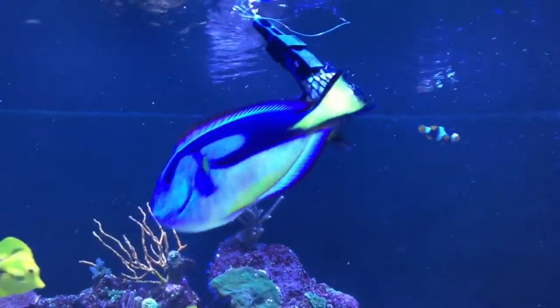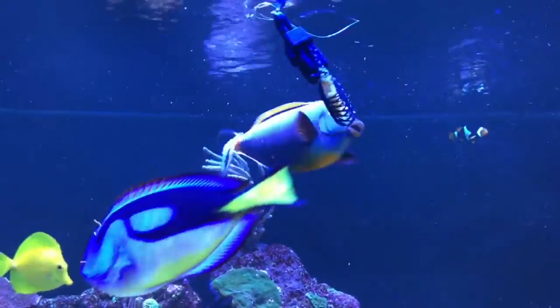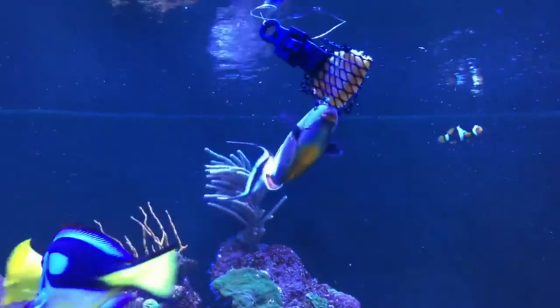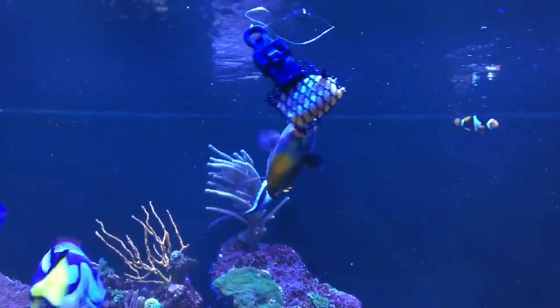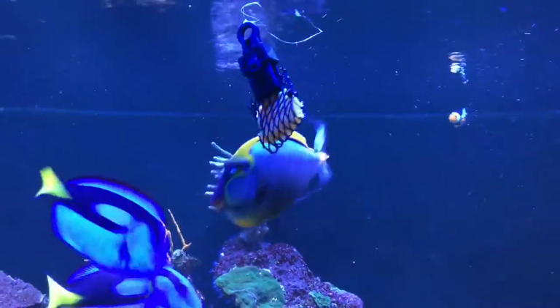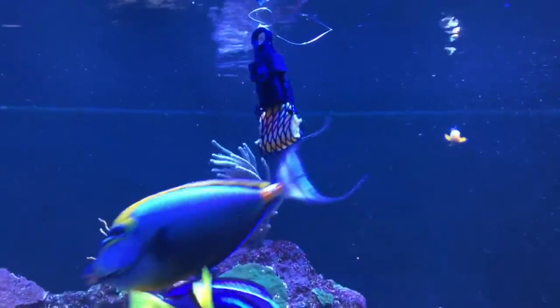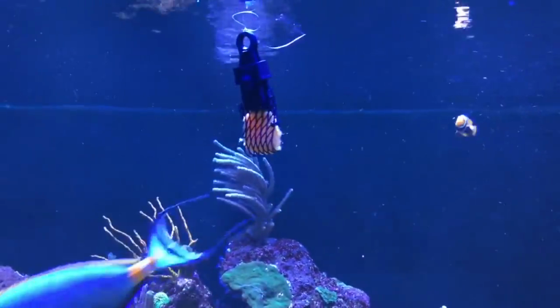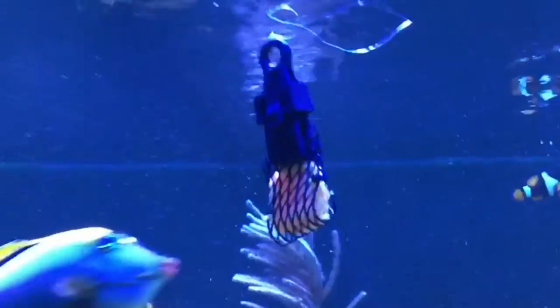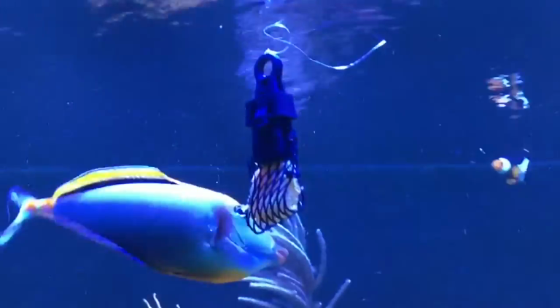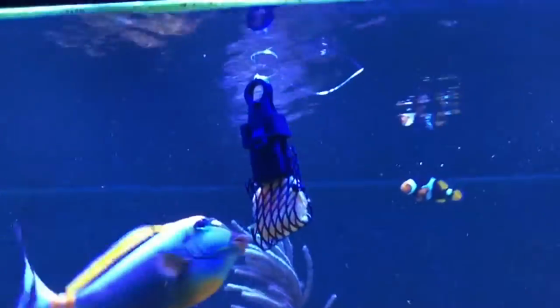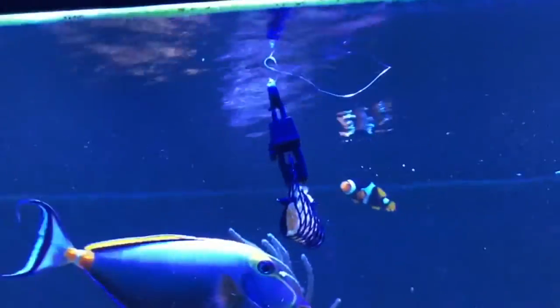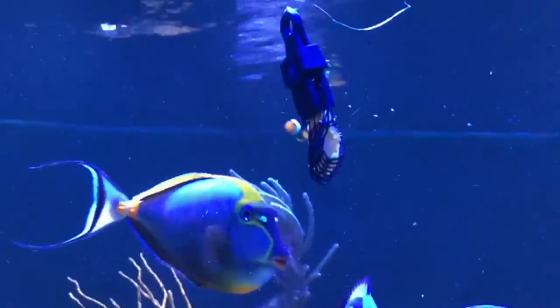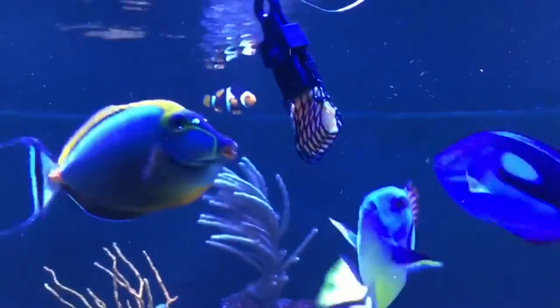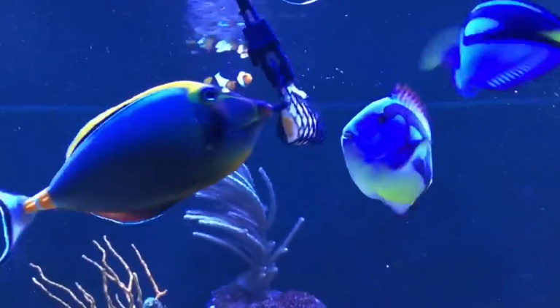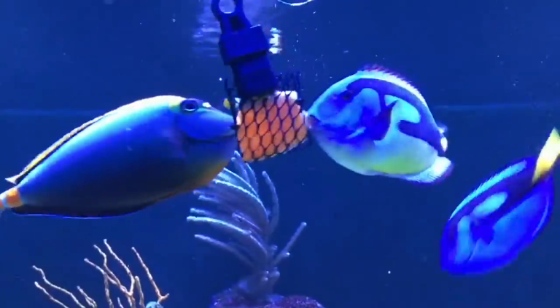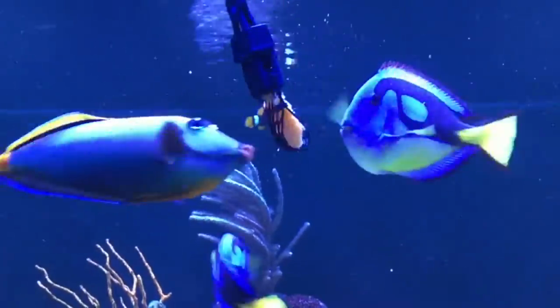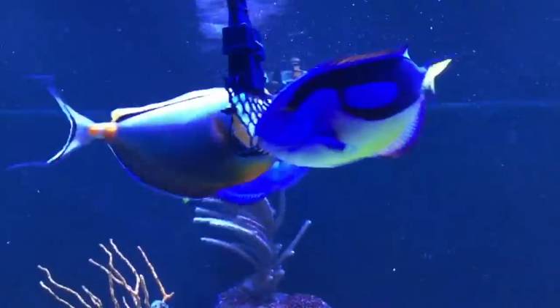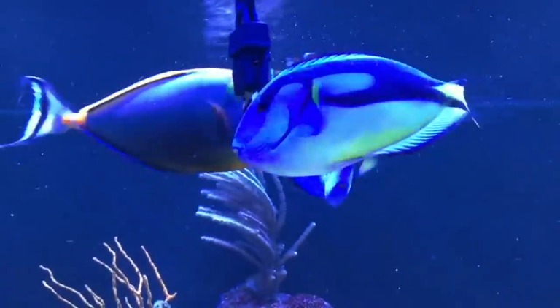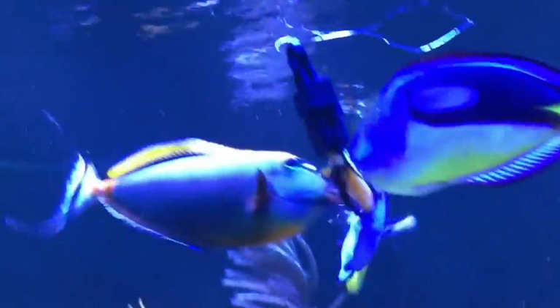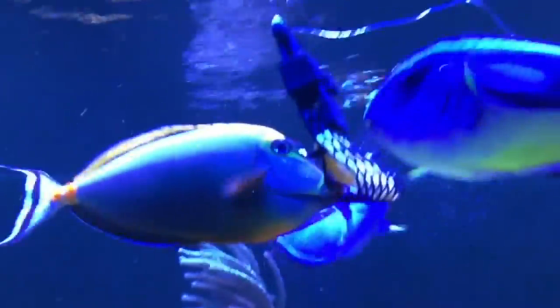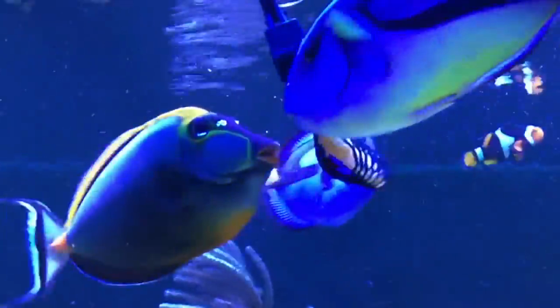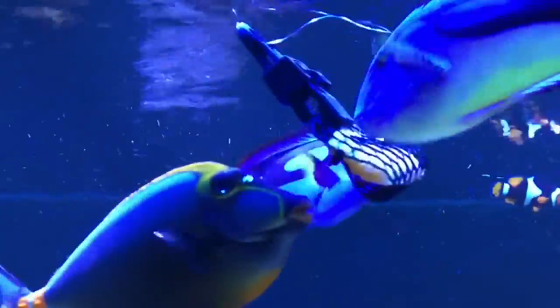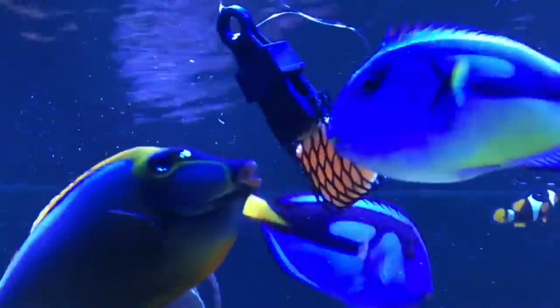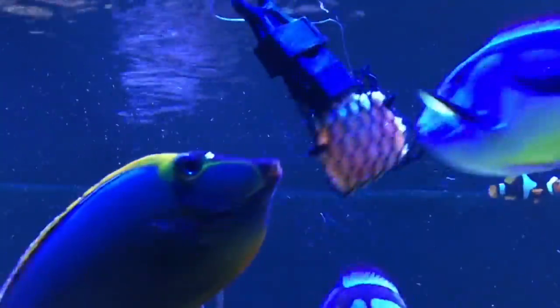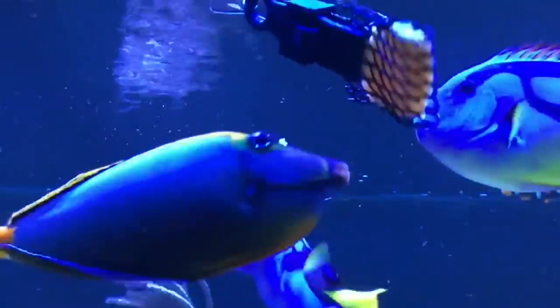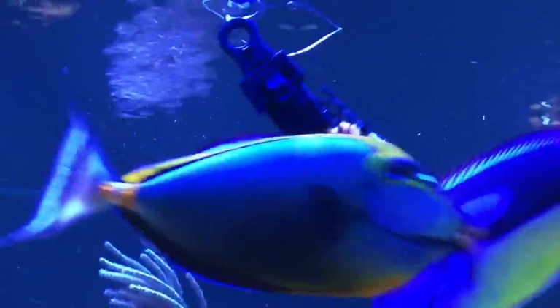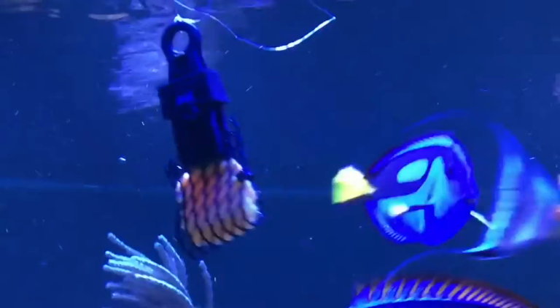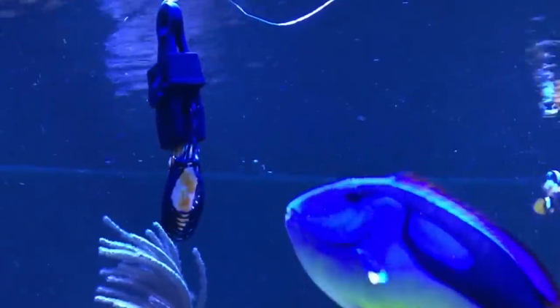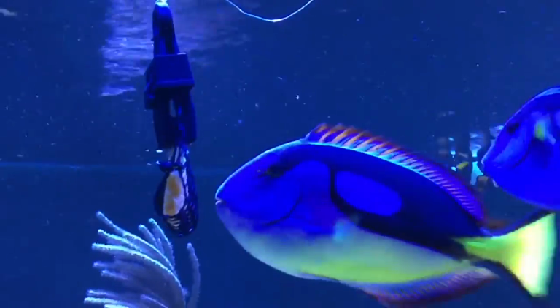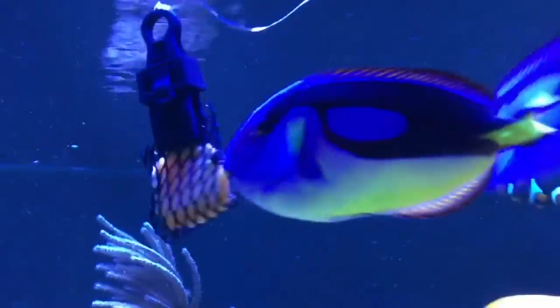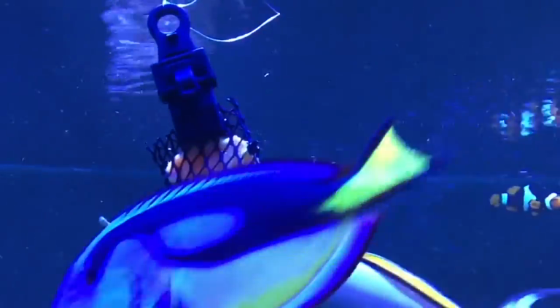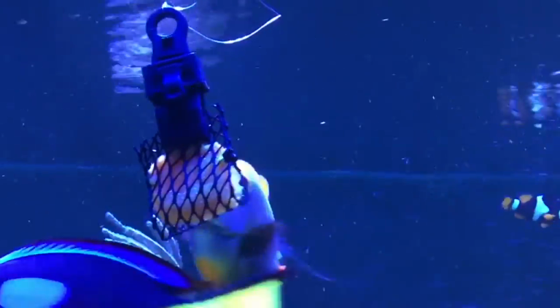Now putting the food in with my tangs and lowering it into the tank.